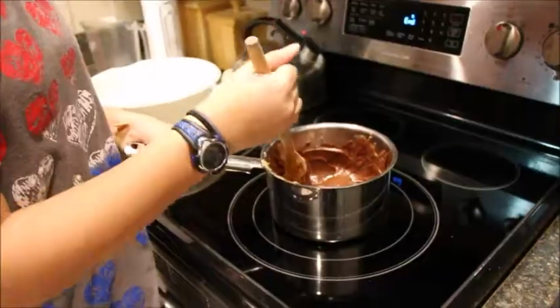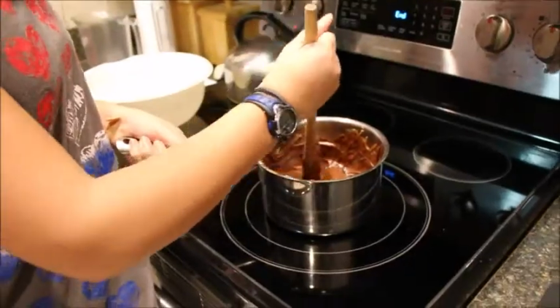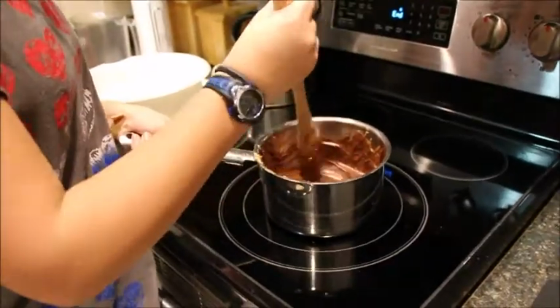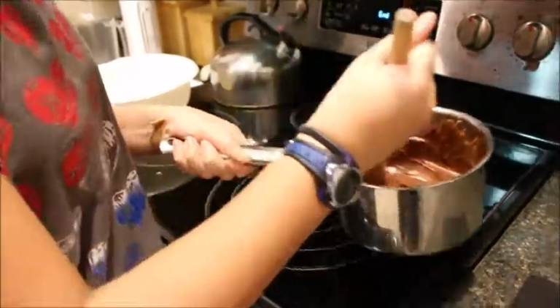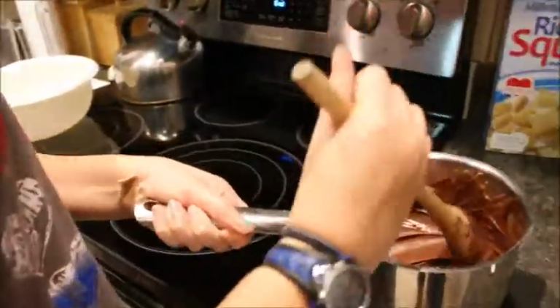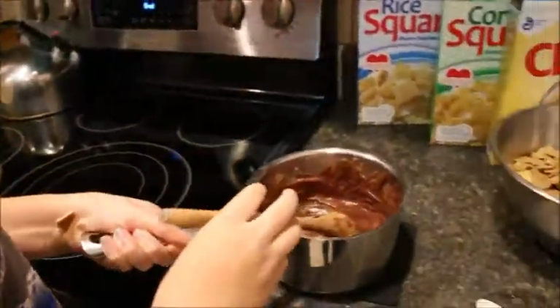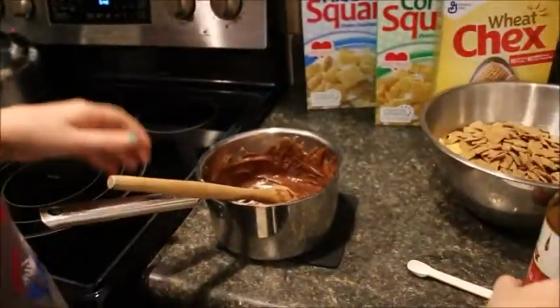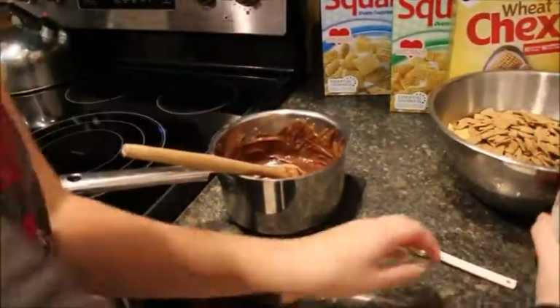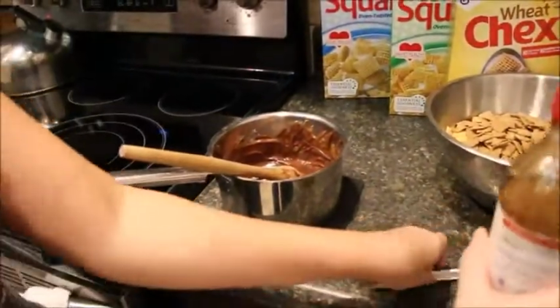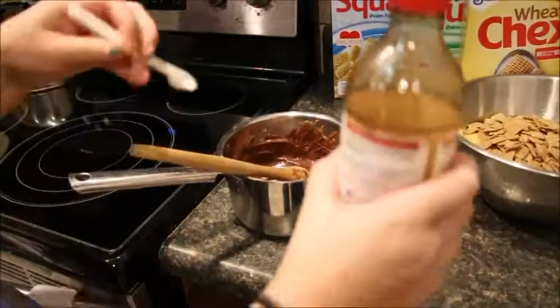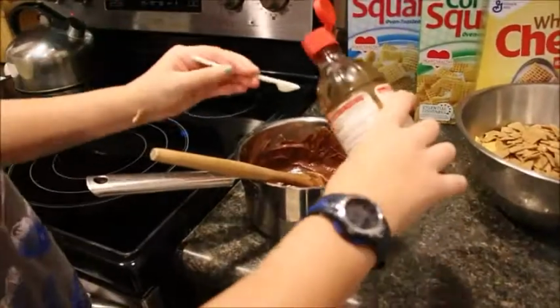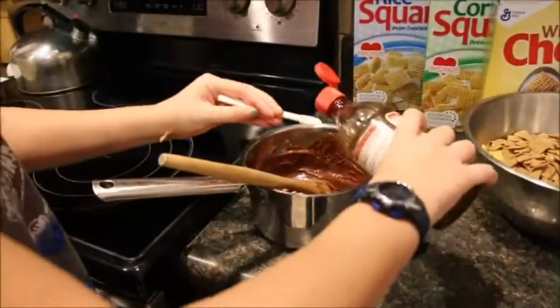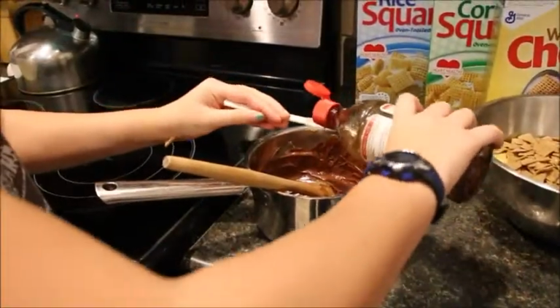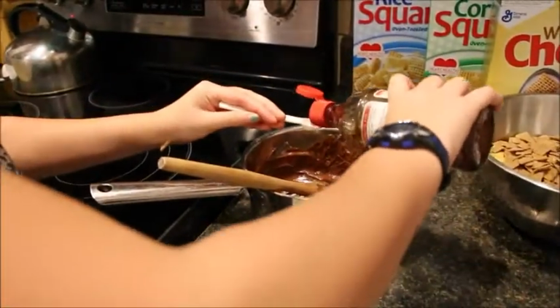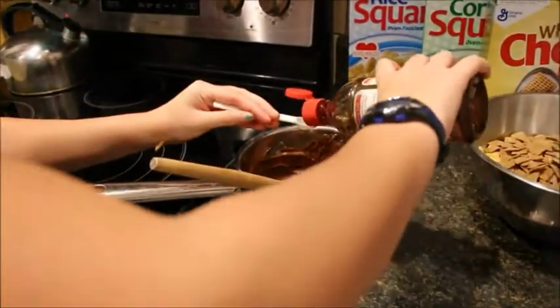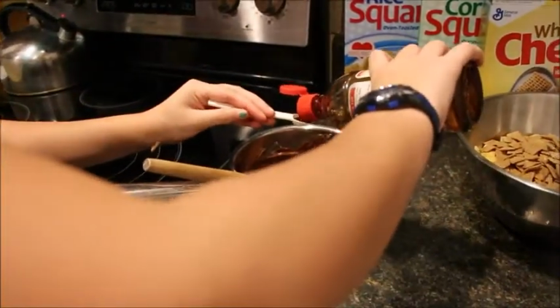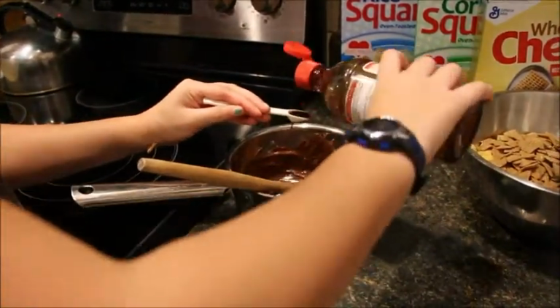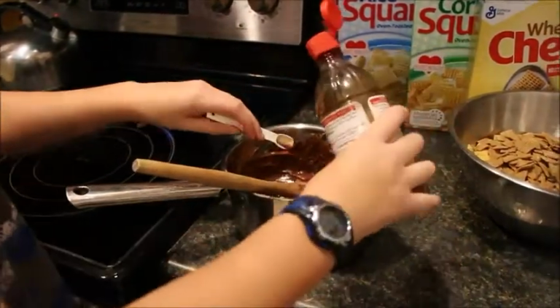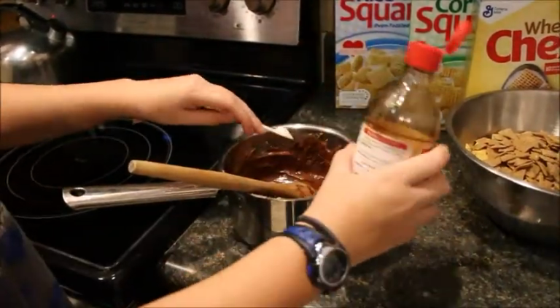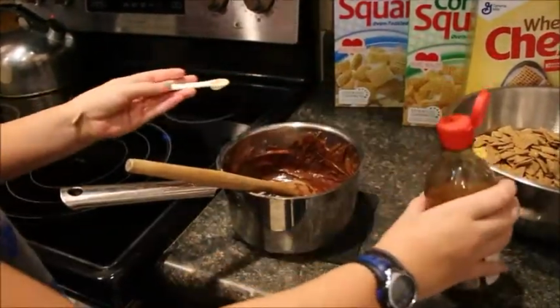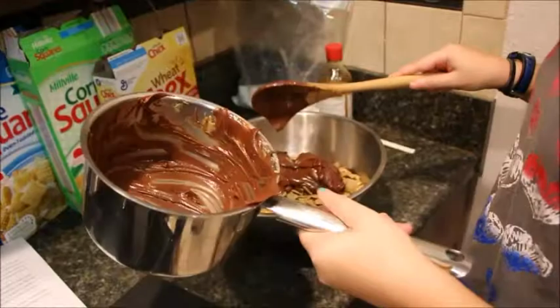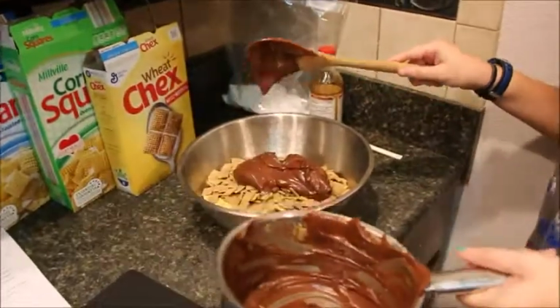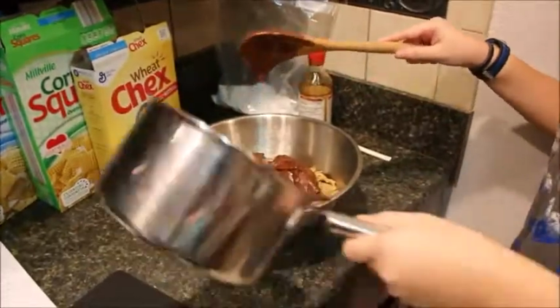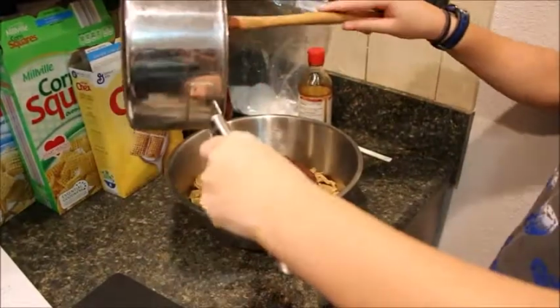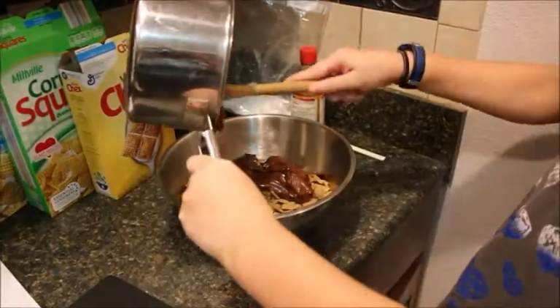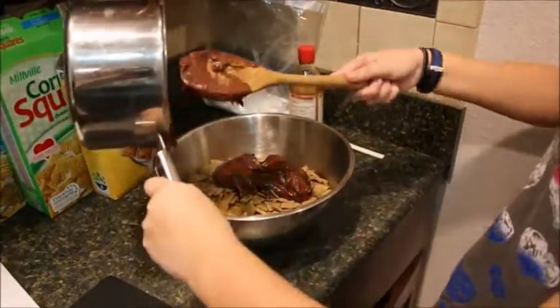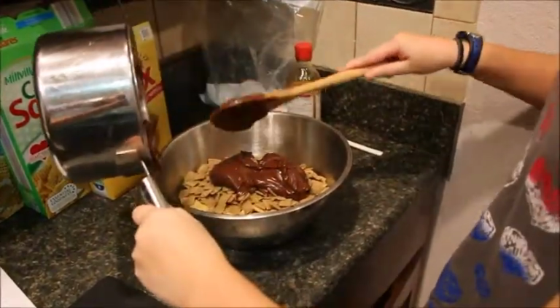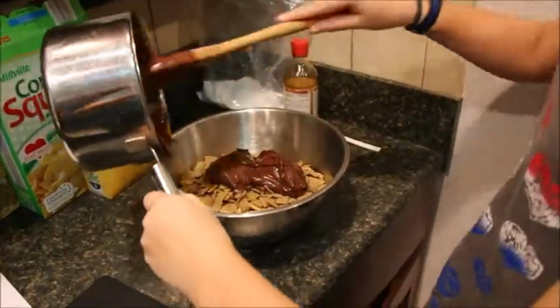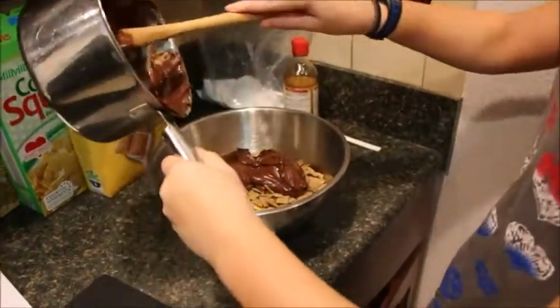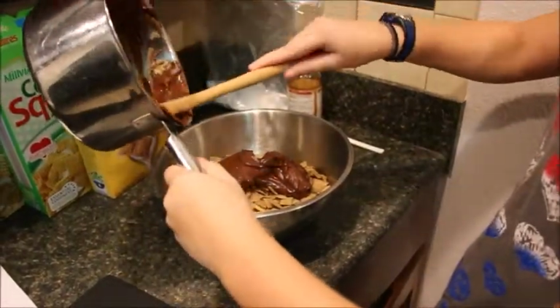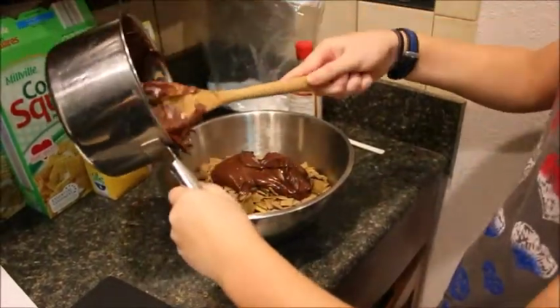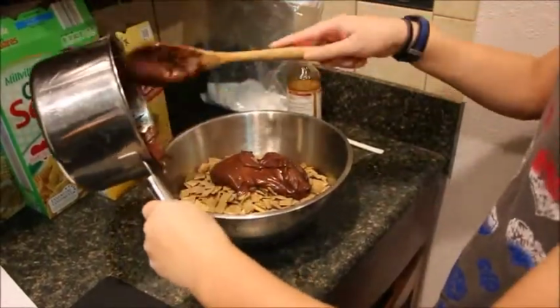Remove it from the heat and pour vanilla extract in. Pour the mixture into the cereal and stir the cereal until the cereal is evenly coated.